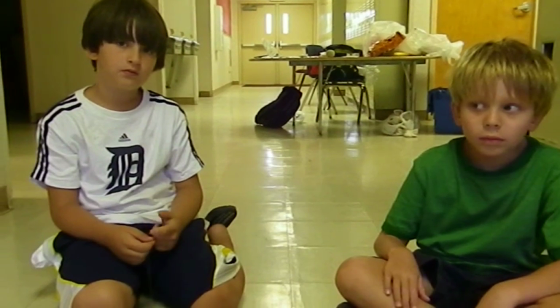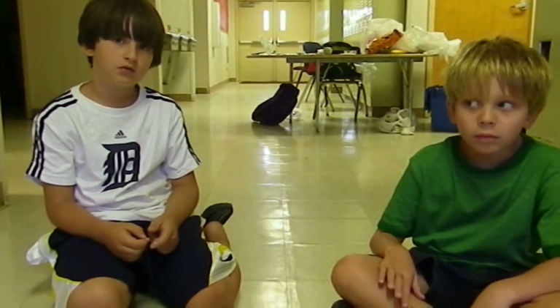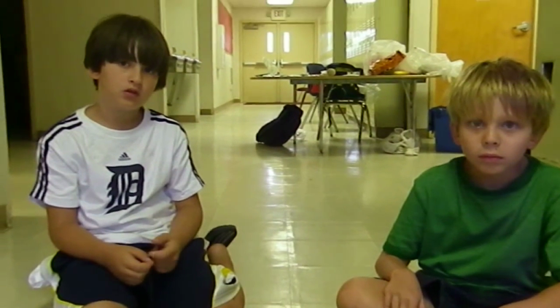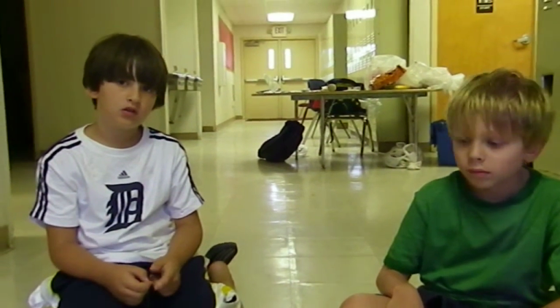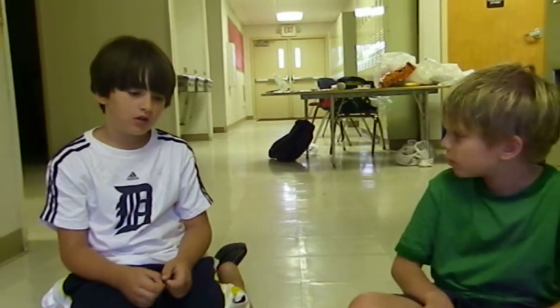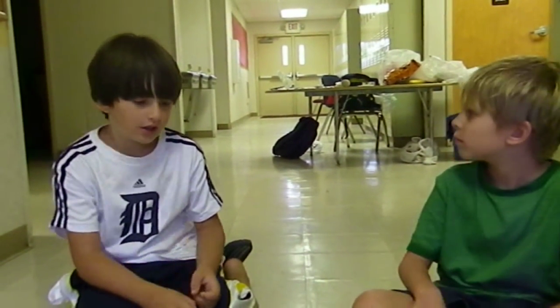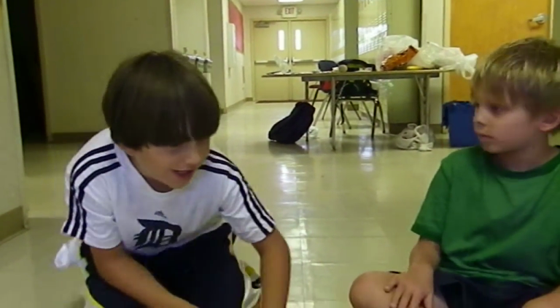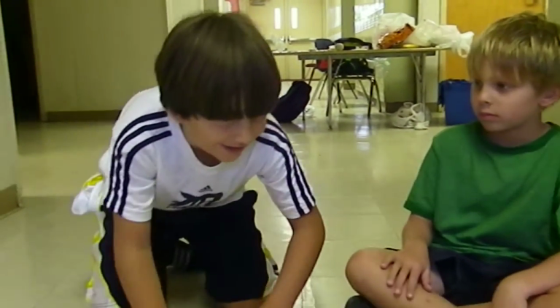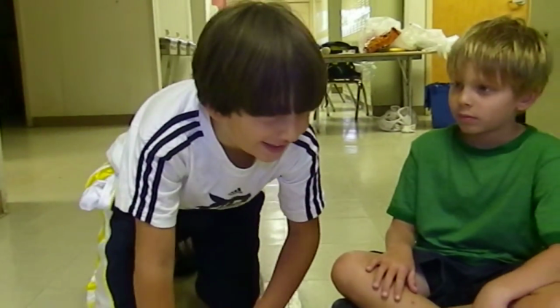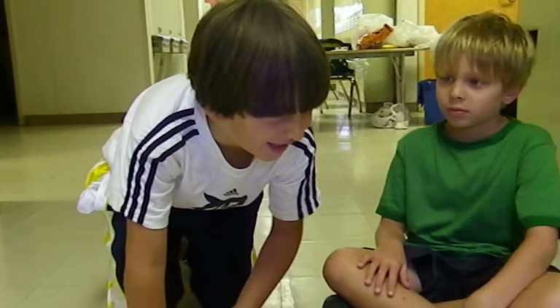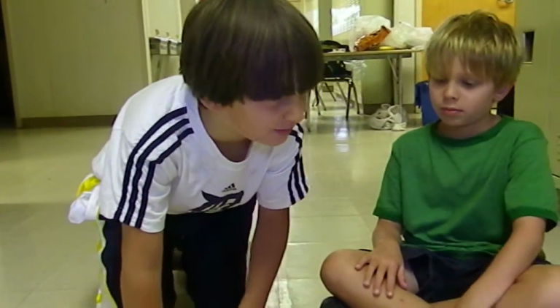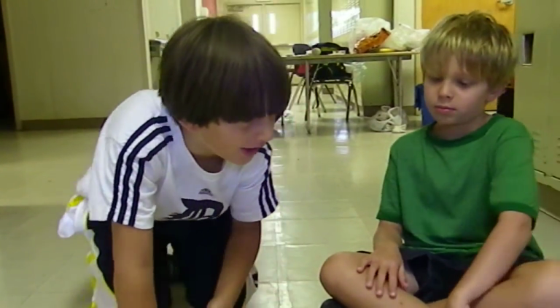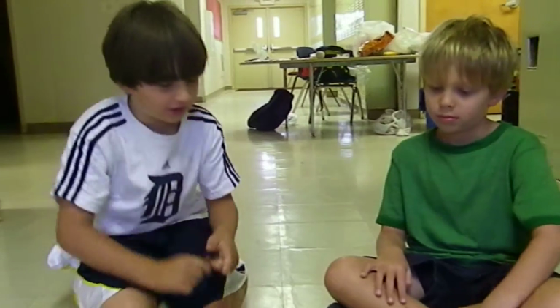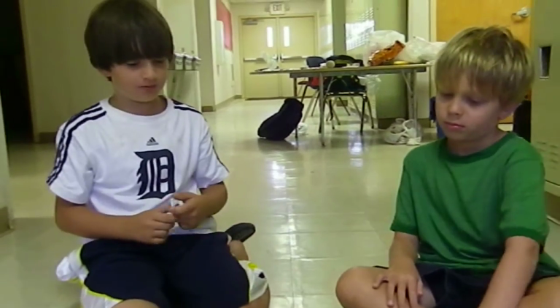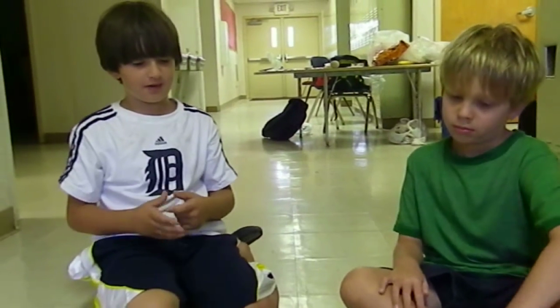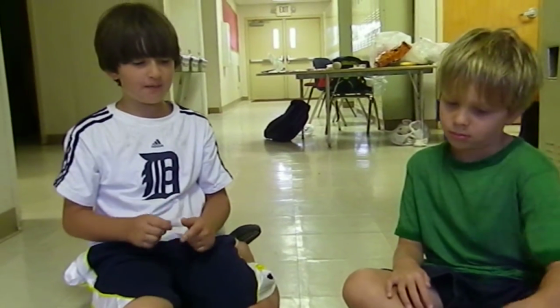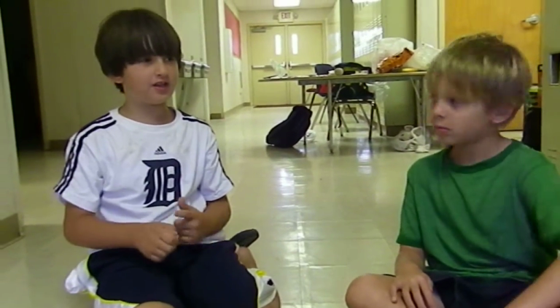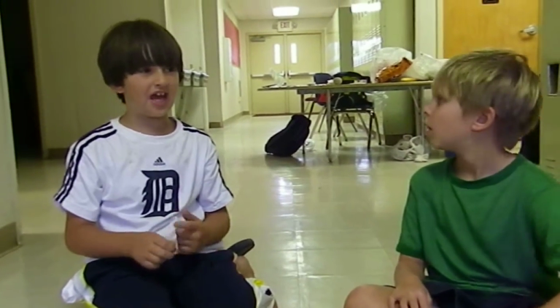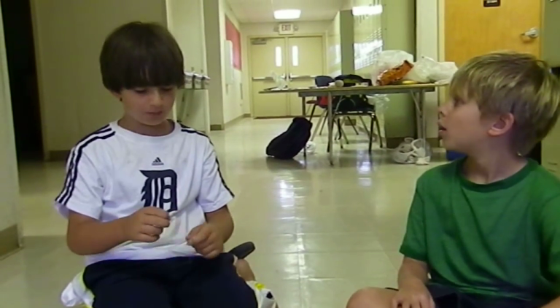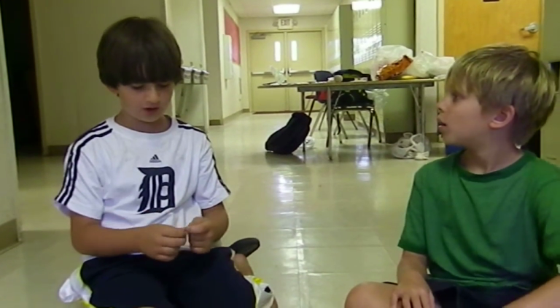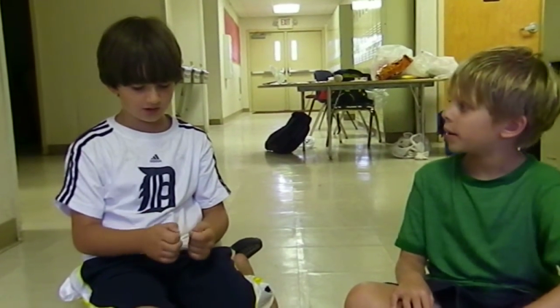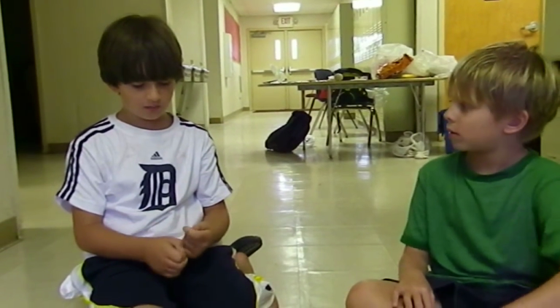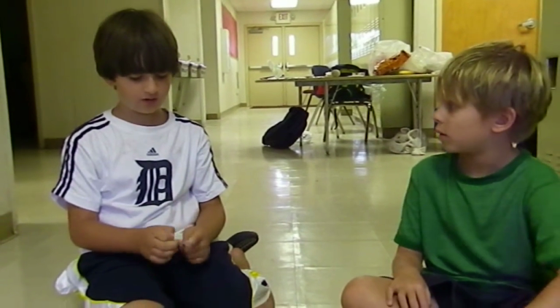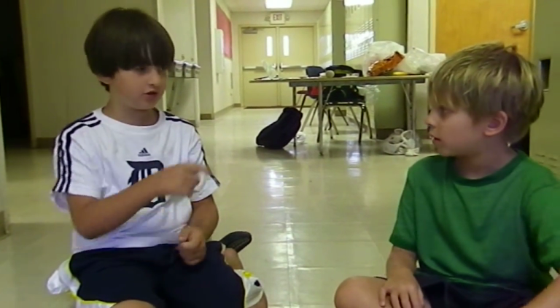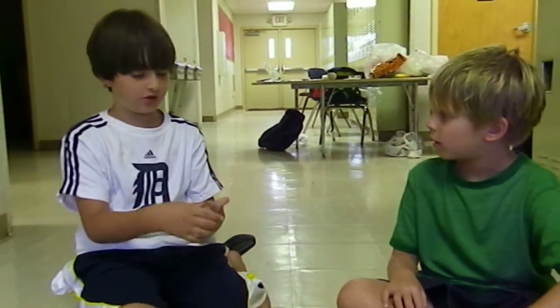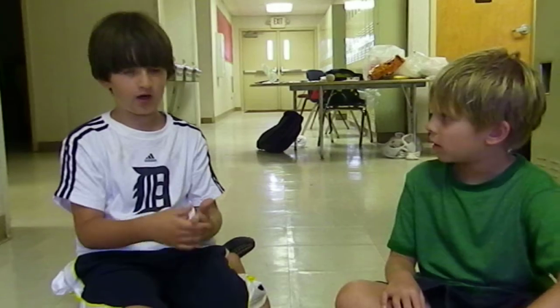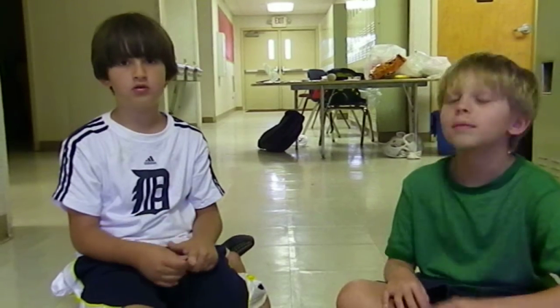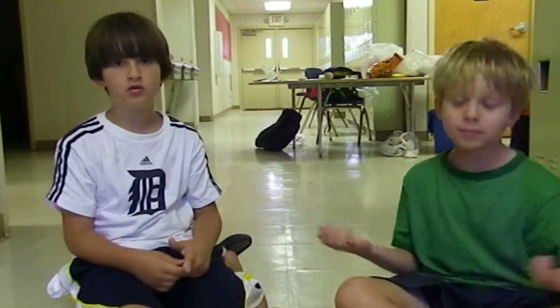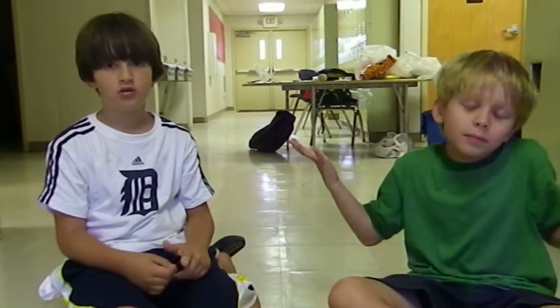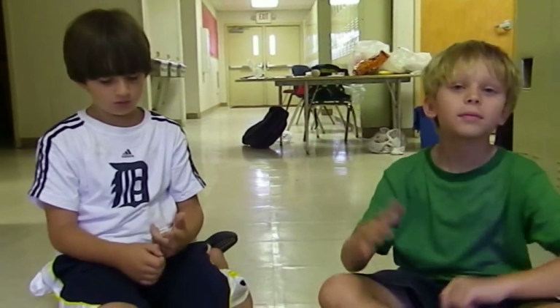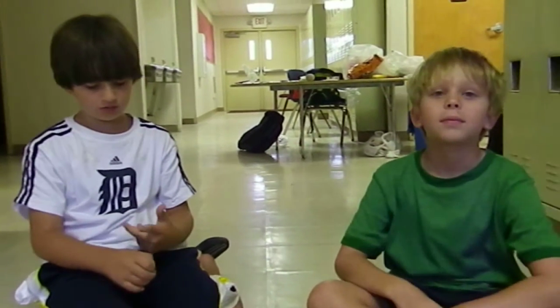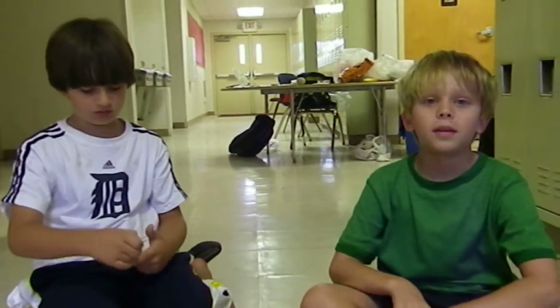Jordan, is this the first time you've programmed anything? Yeah, I guess it is, but I'm not that good at programming, but he's teaching me now. Oh, he's teaching you? That's very nice. Yep.